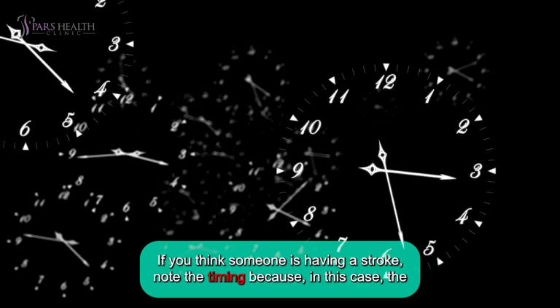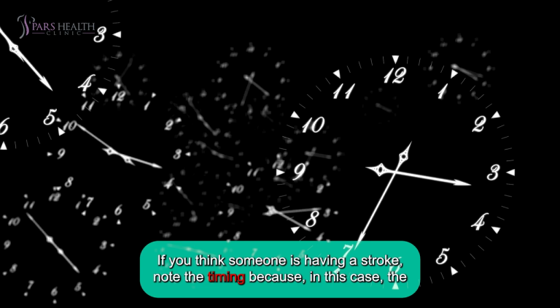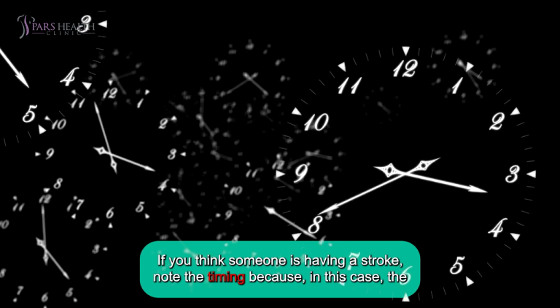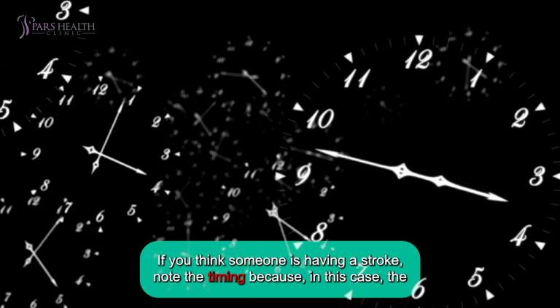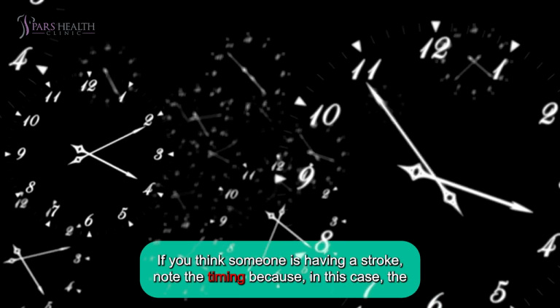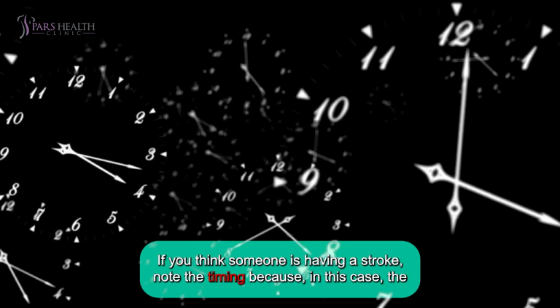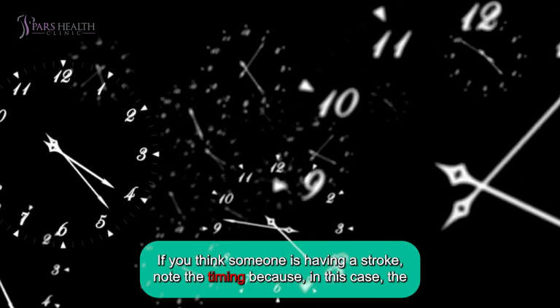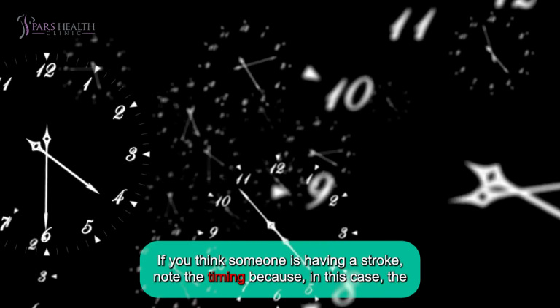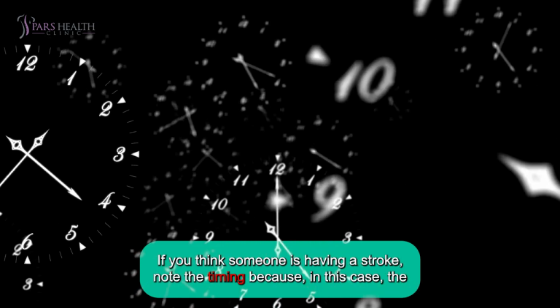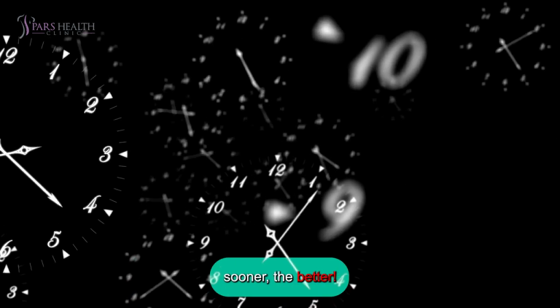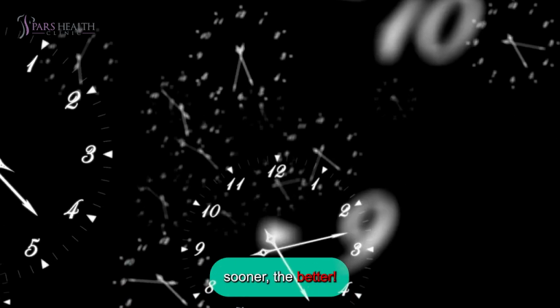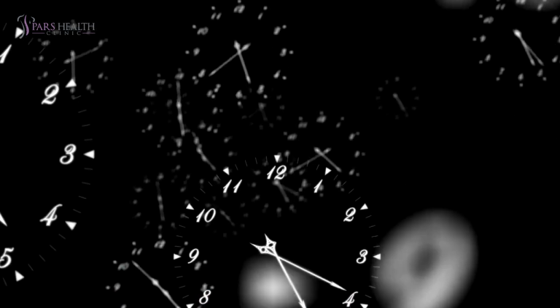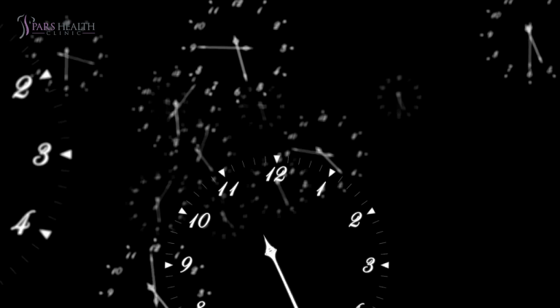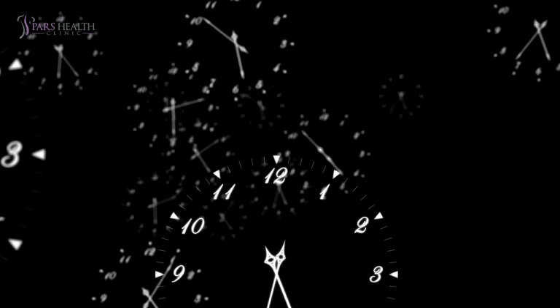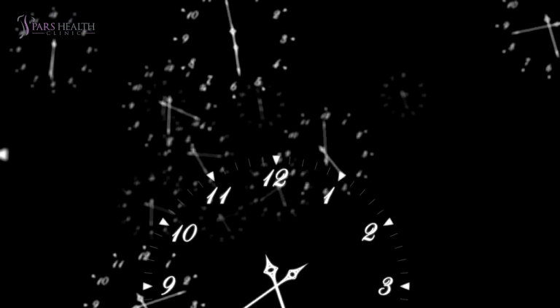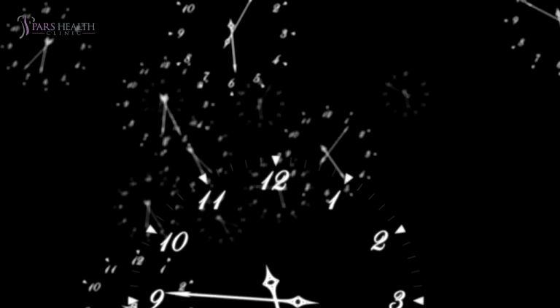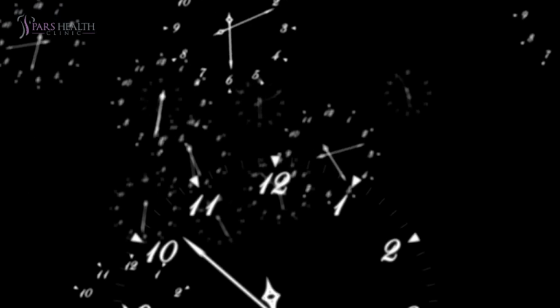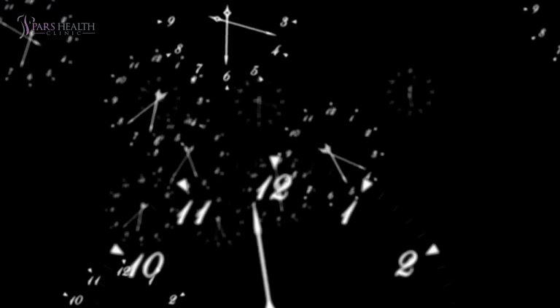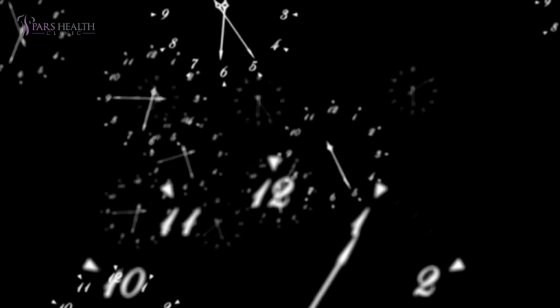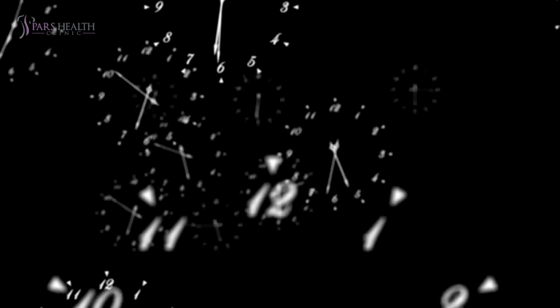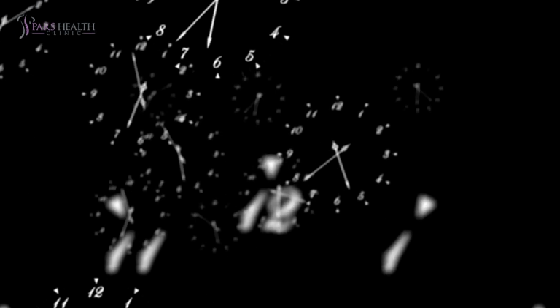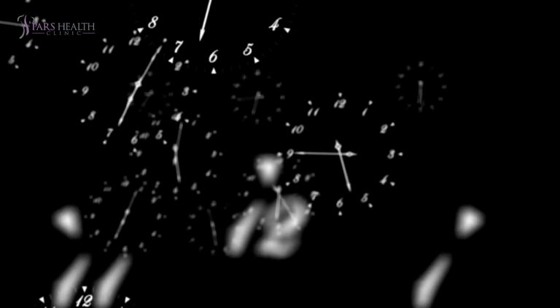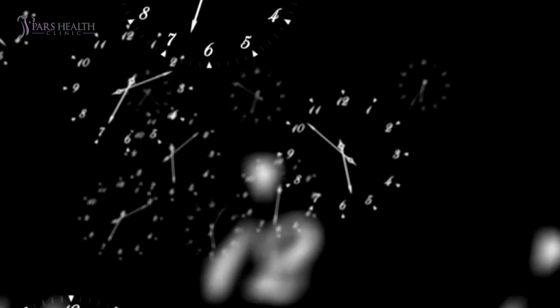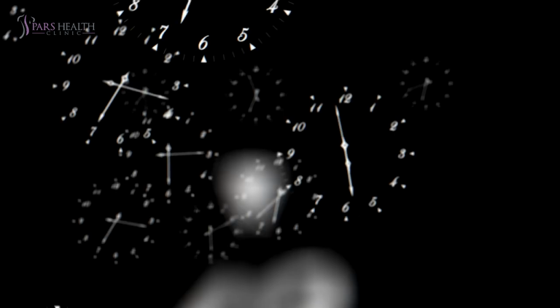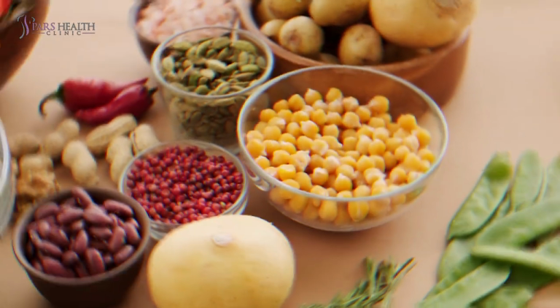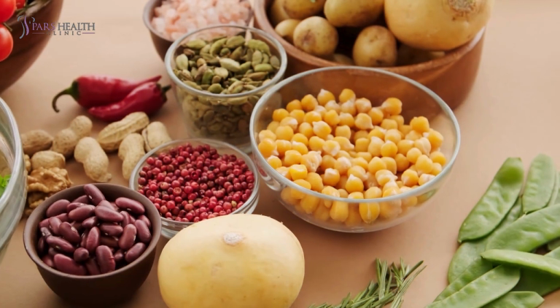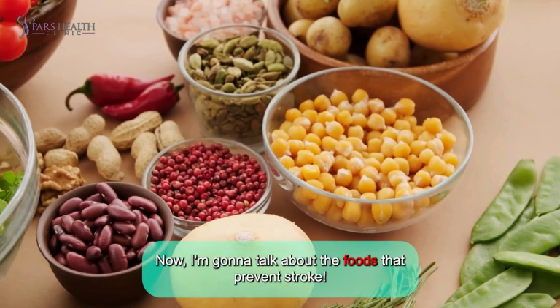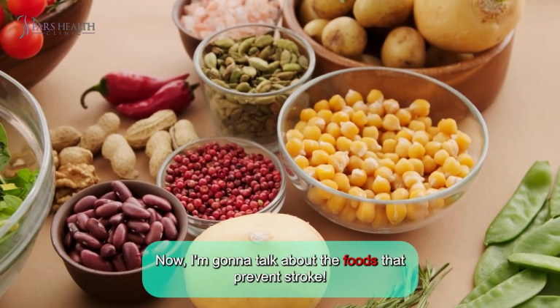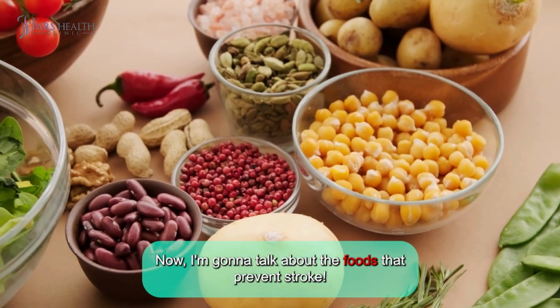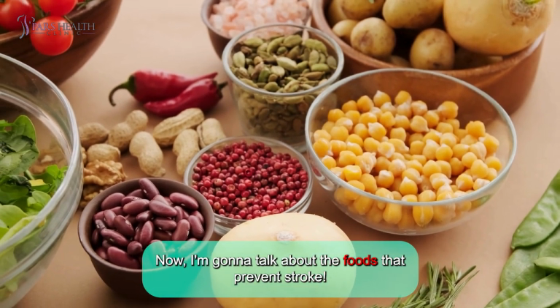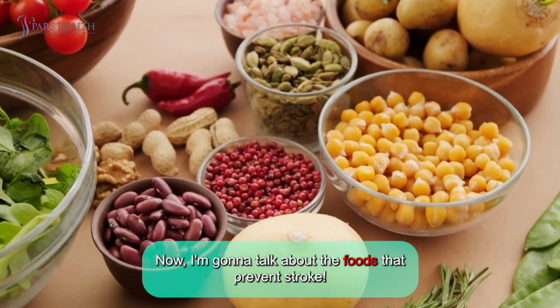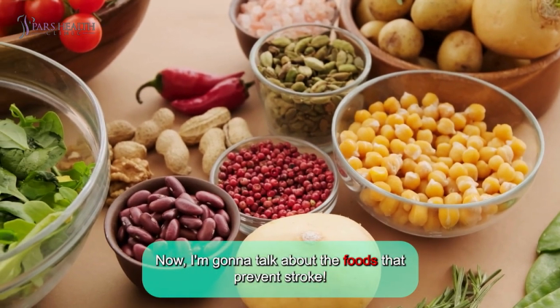If you think someone is having a stroke, note the timing, because in this case, the sooner the better. Now, I'm going to talk about the foods that can prevent stroke.